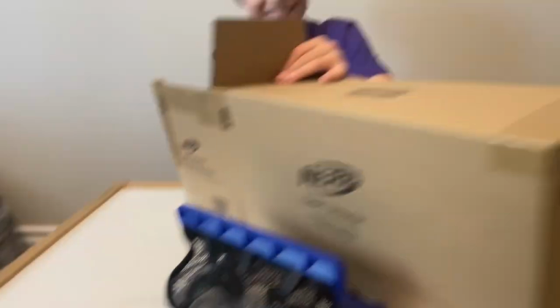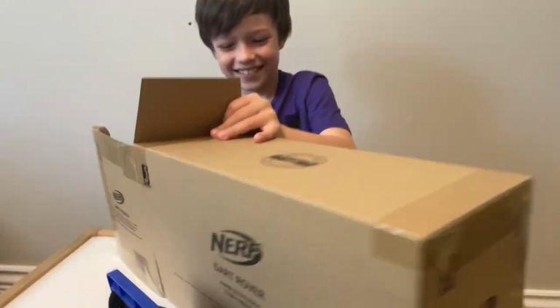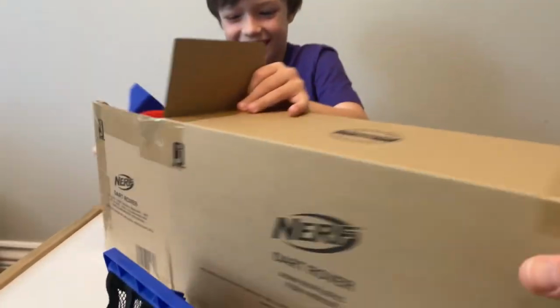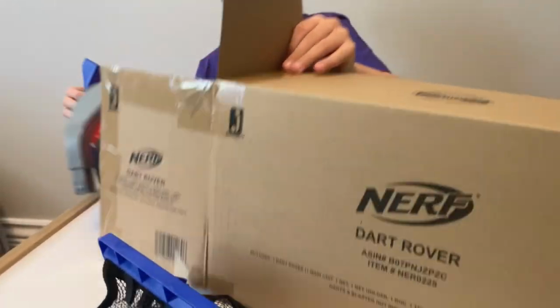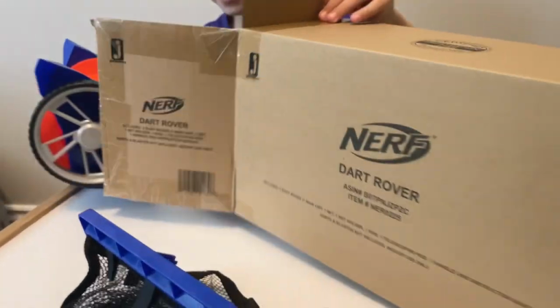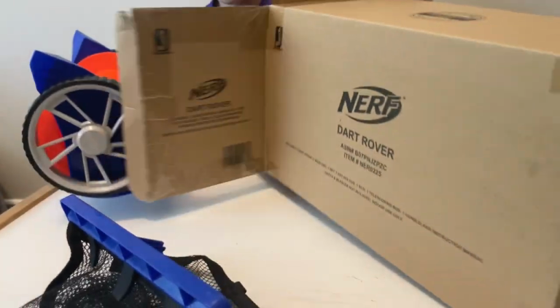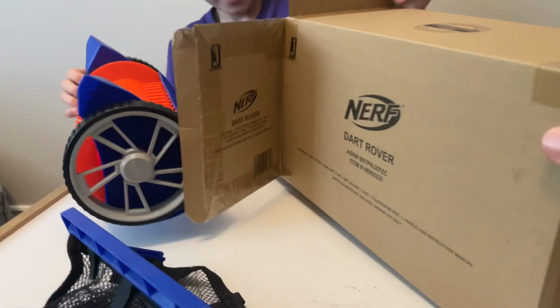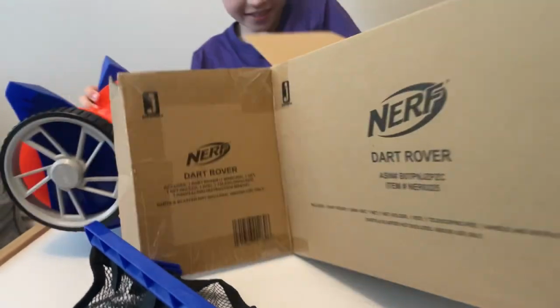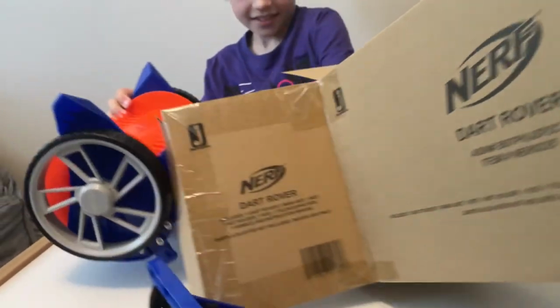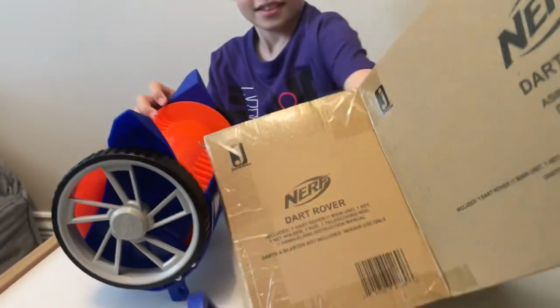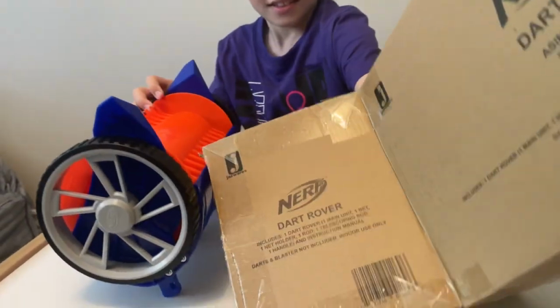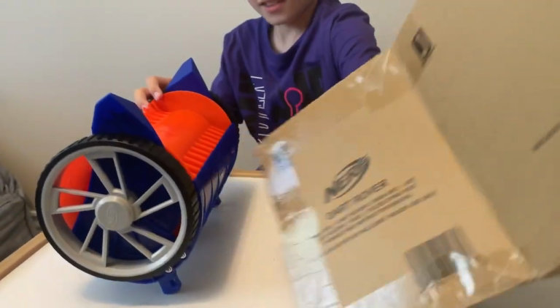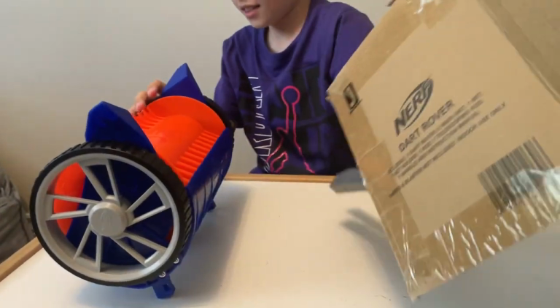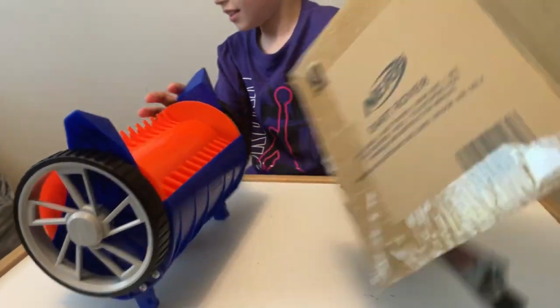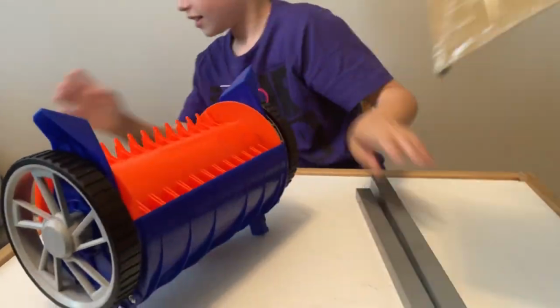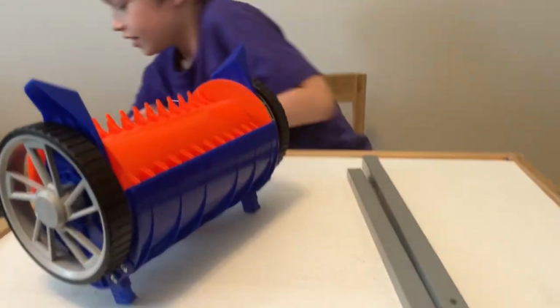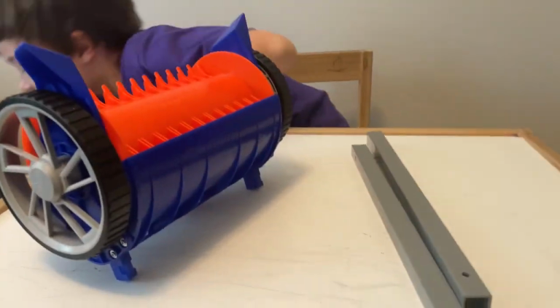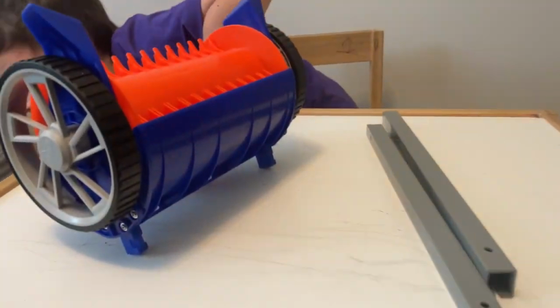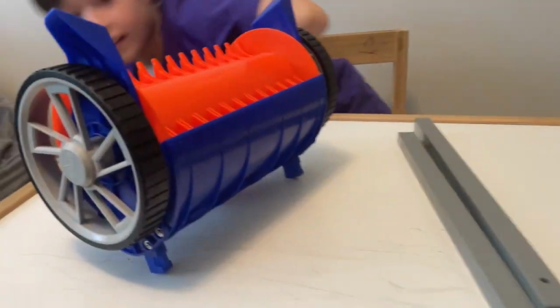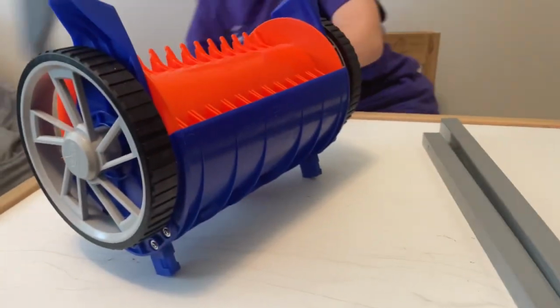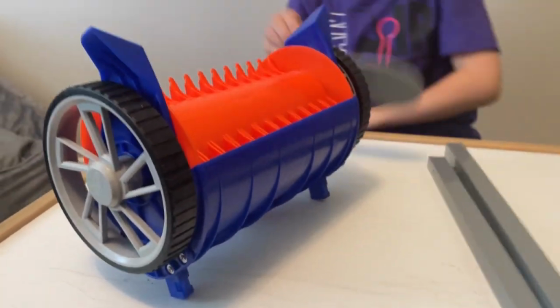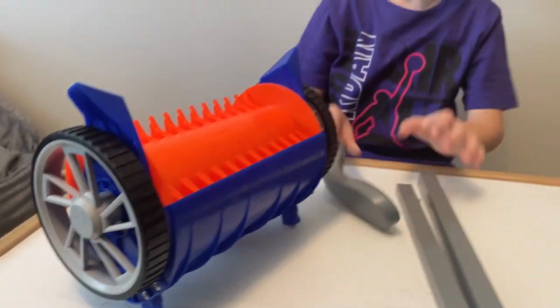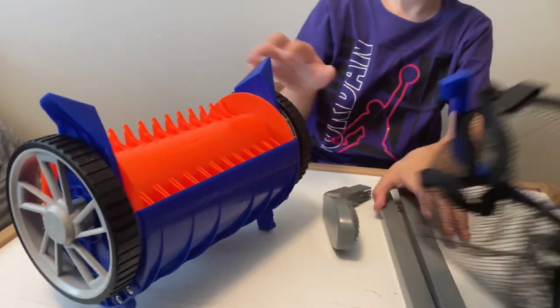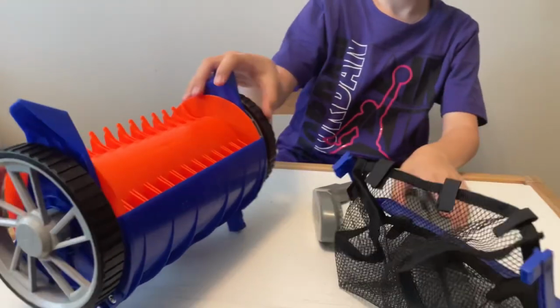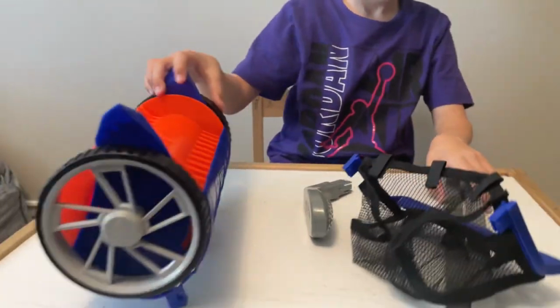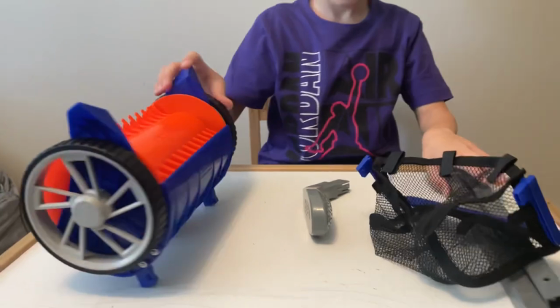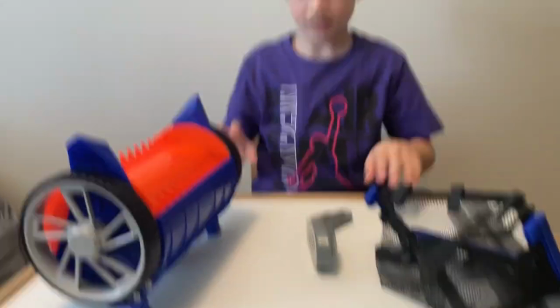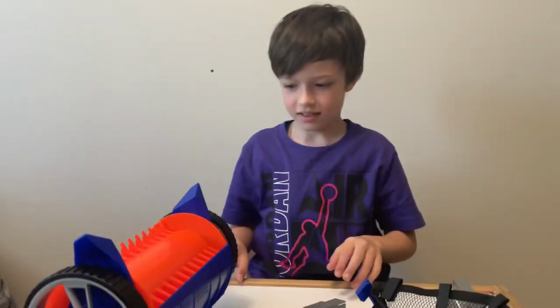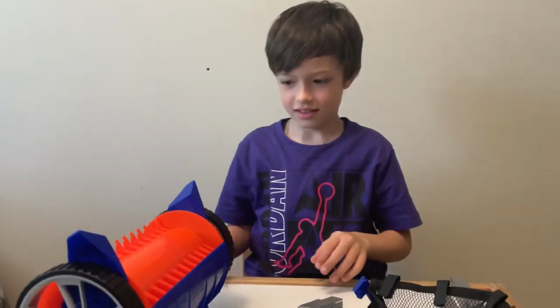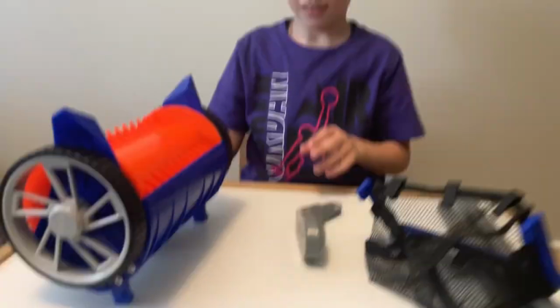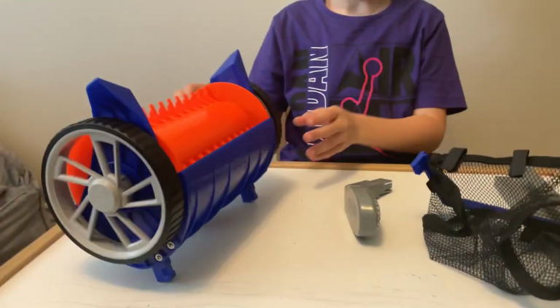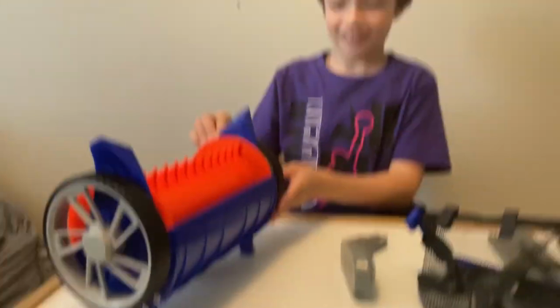Let's see. Unbox this. Whoa, whoa, whoa, whoa. What is that? It looks like a lawnmower. Is that a Nerf lawnmower? Is that possible?